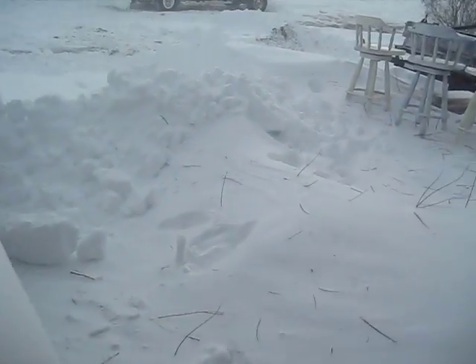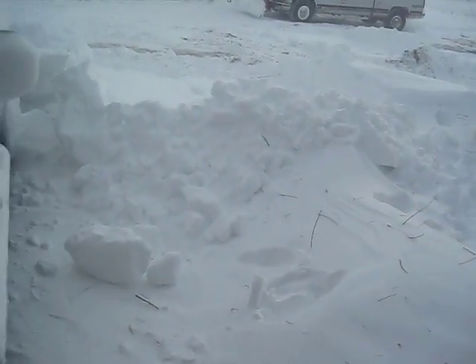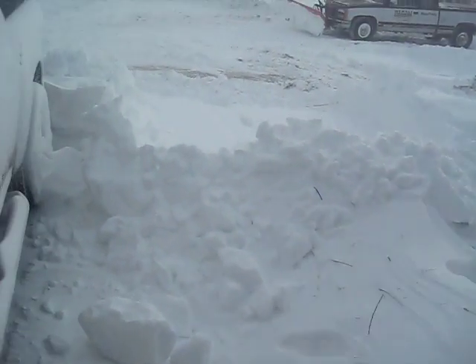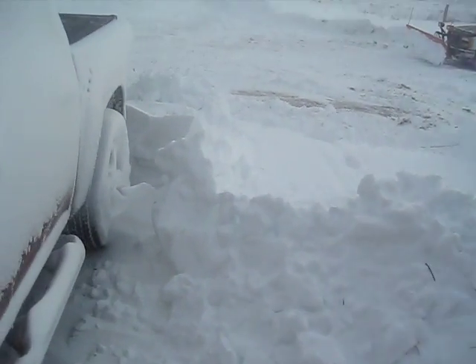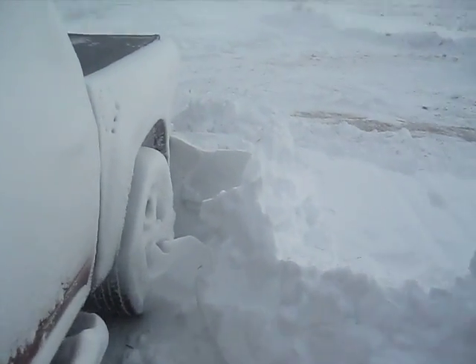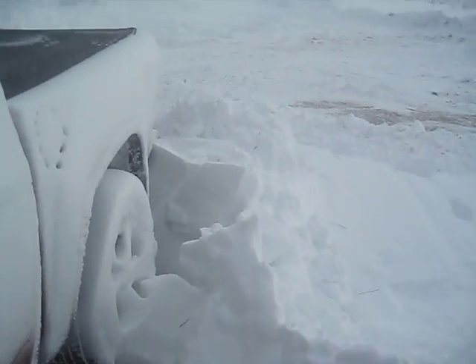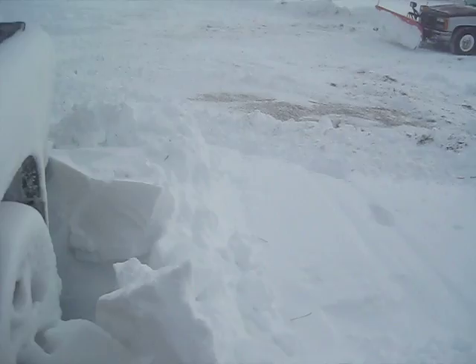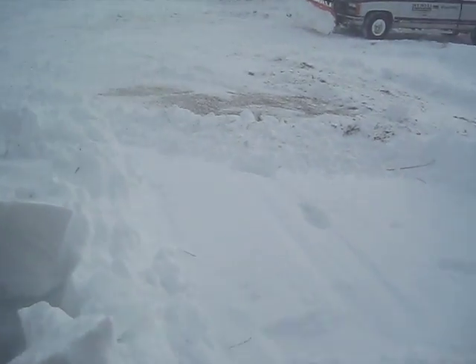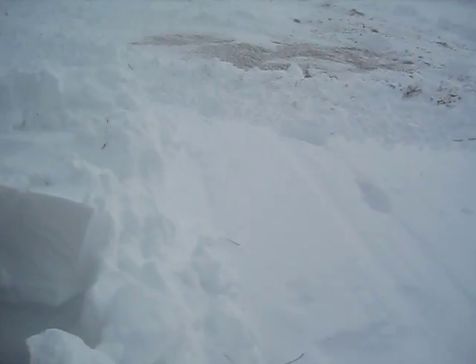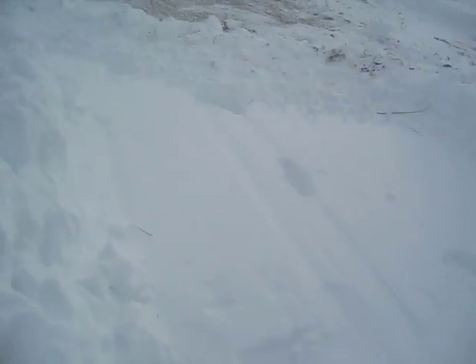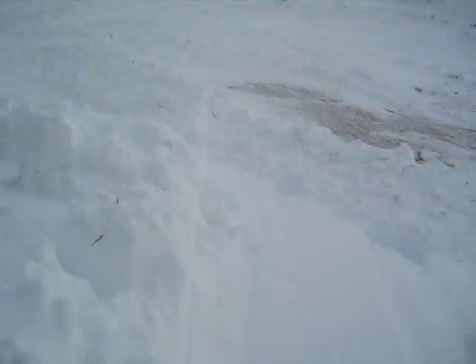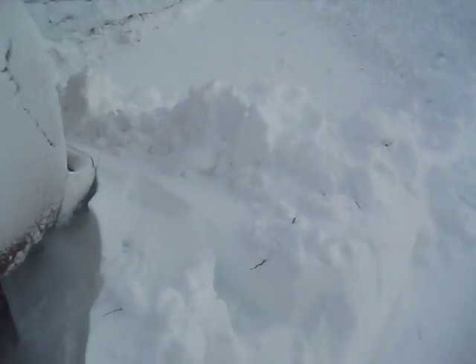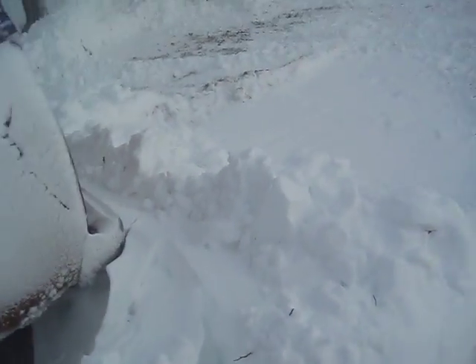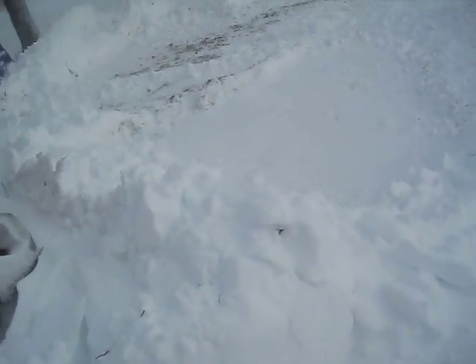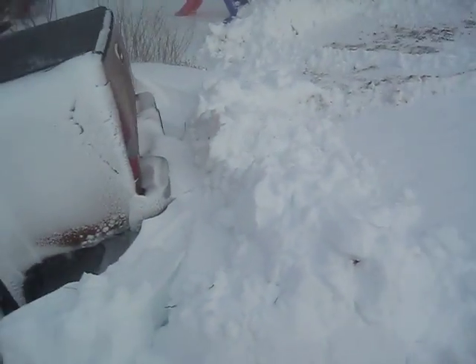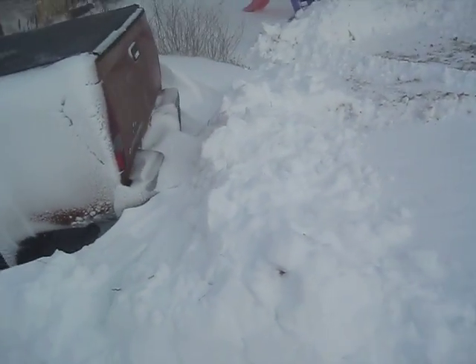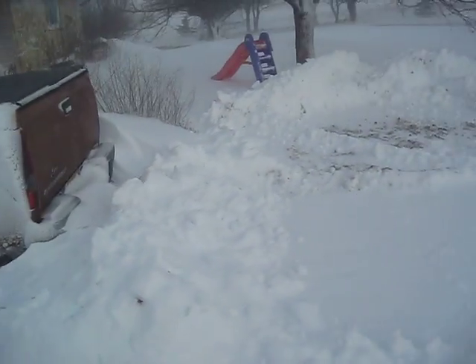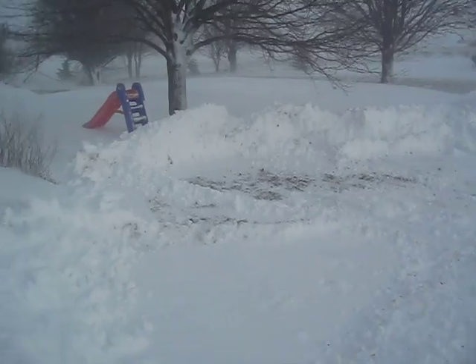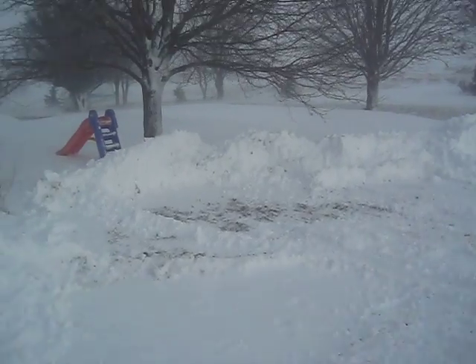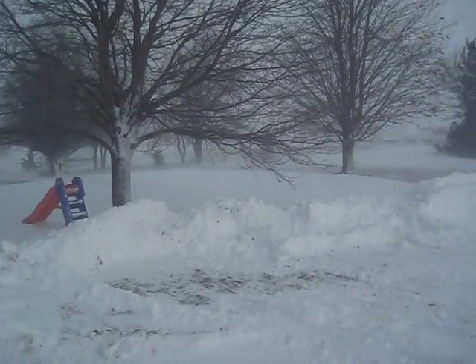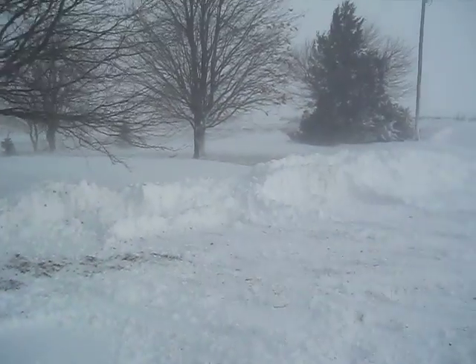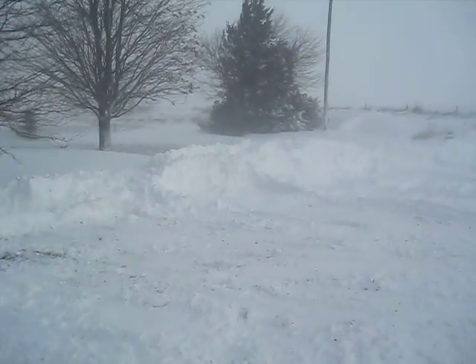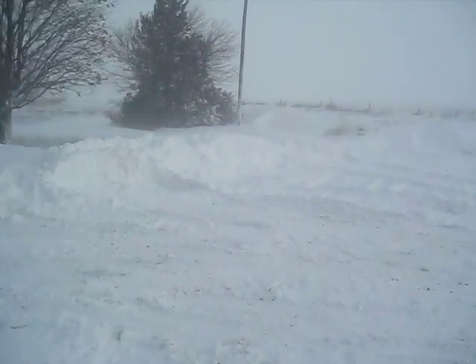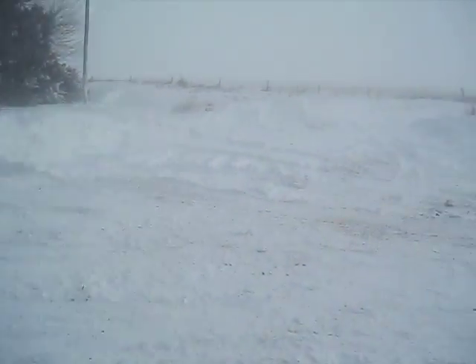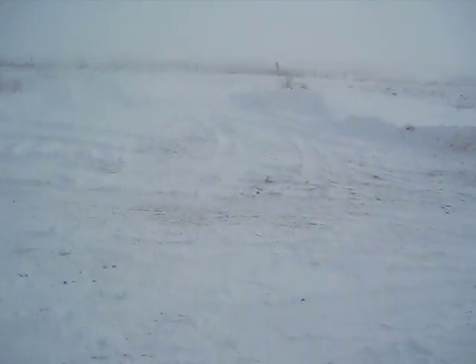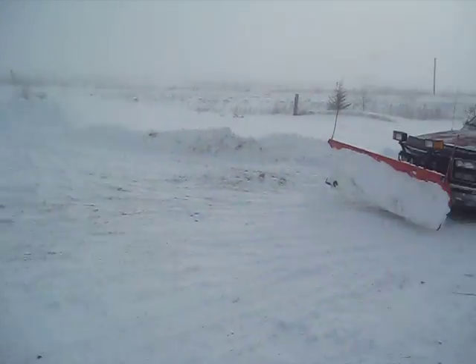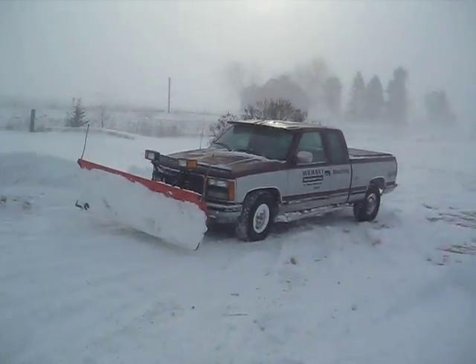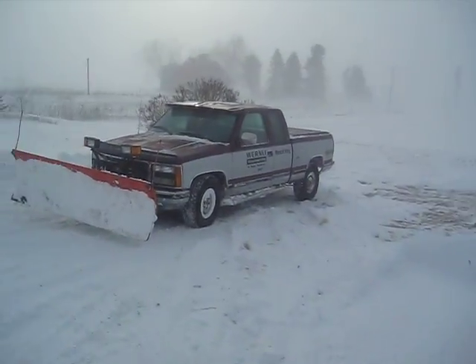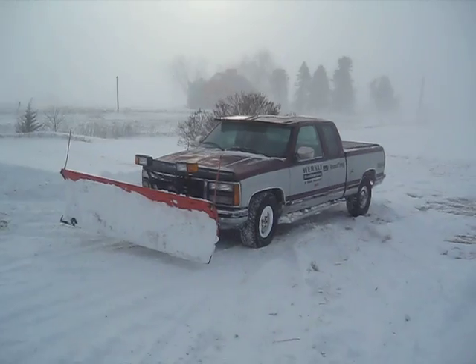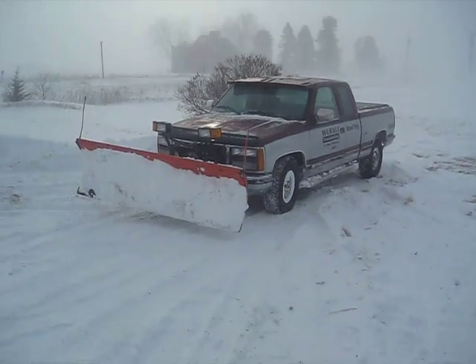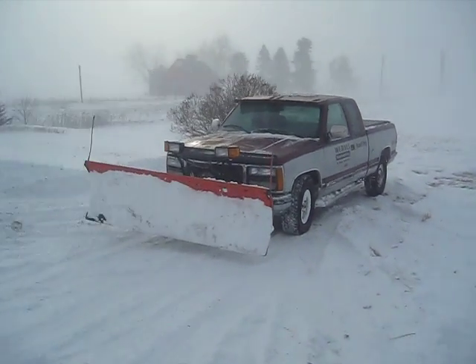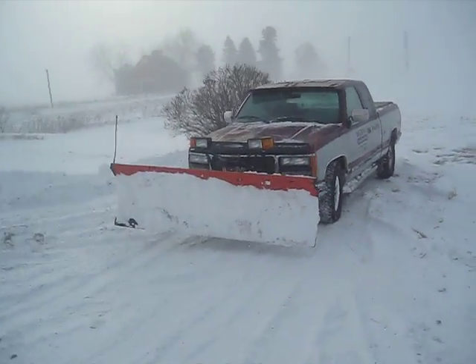It's a nice drifting action. That's where I've been doing some plowing this morning. That's what got me this far.